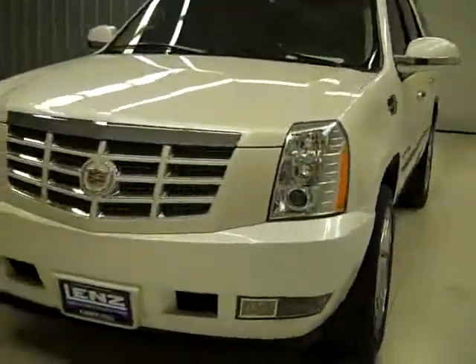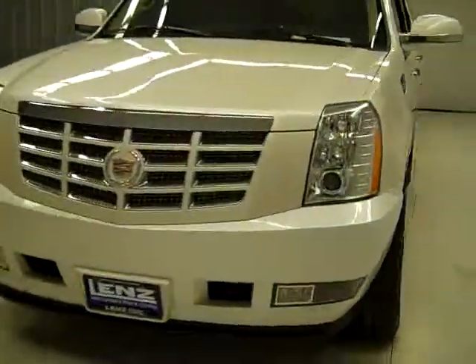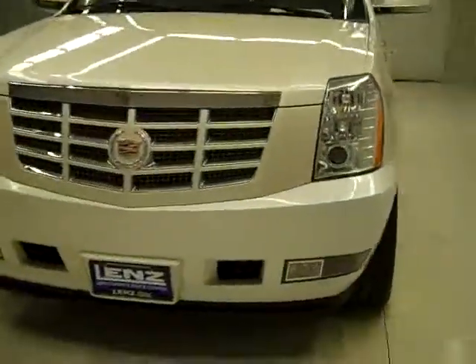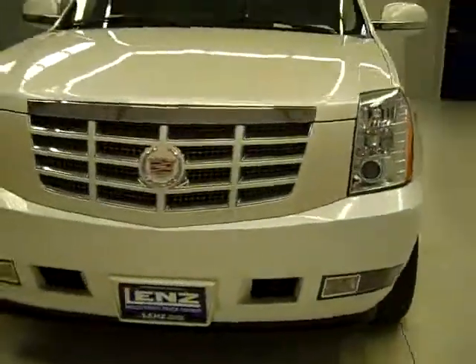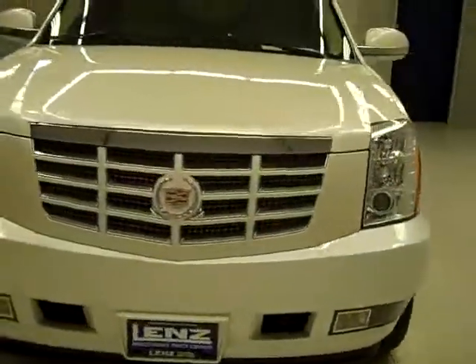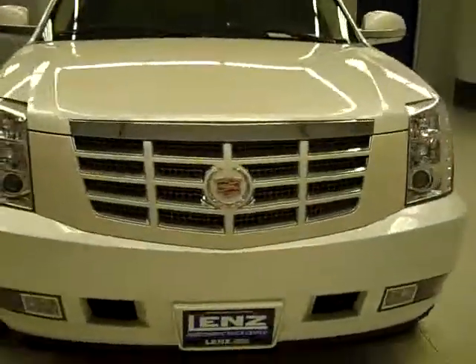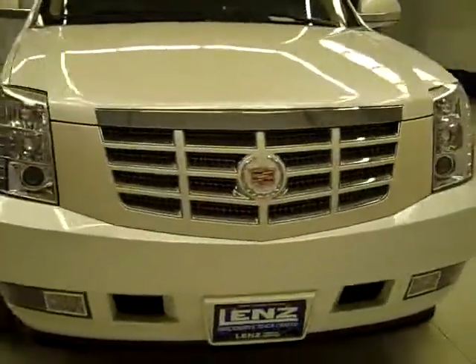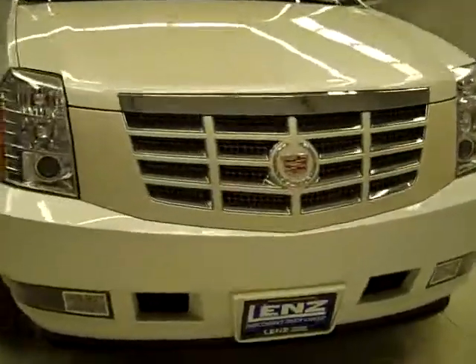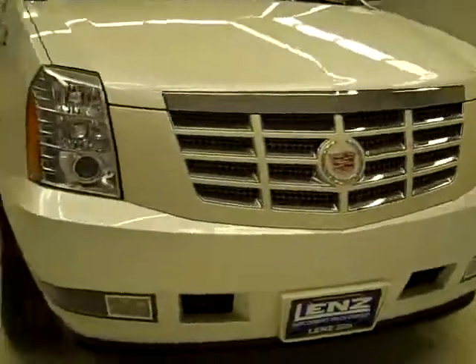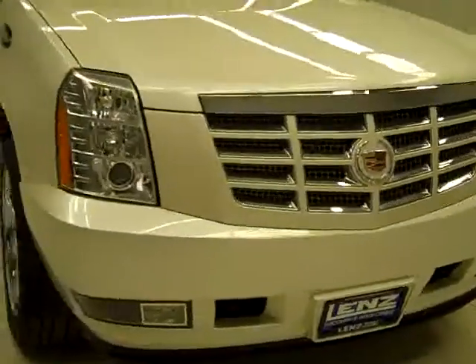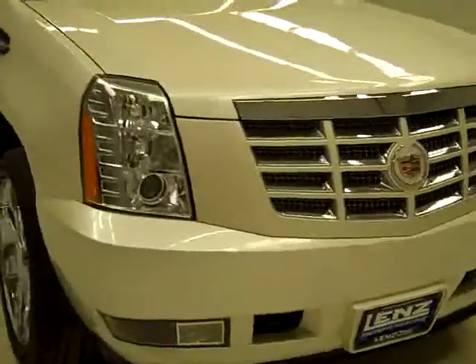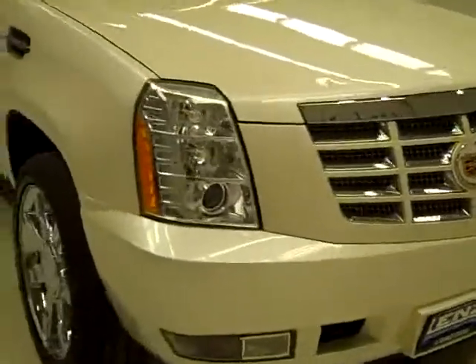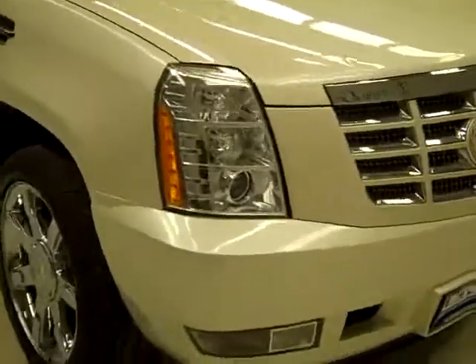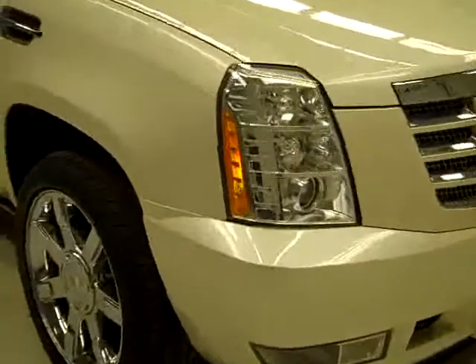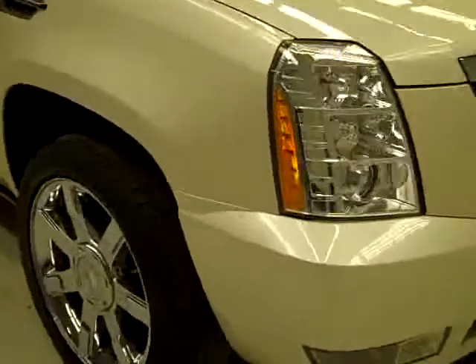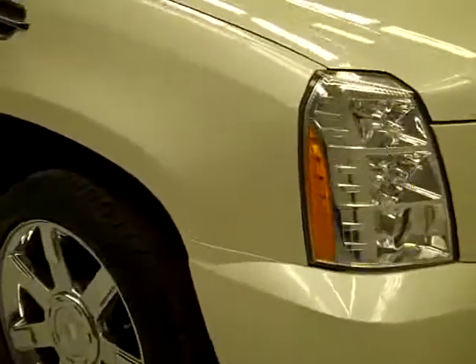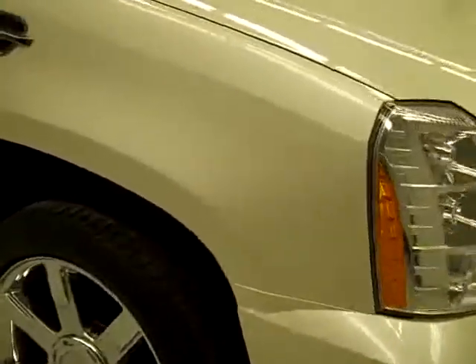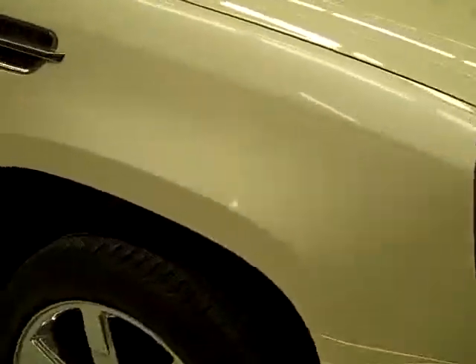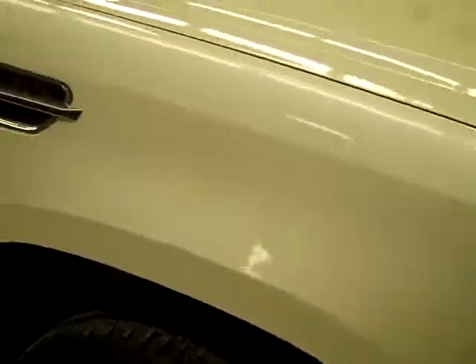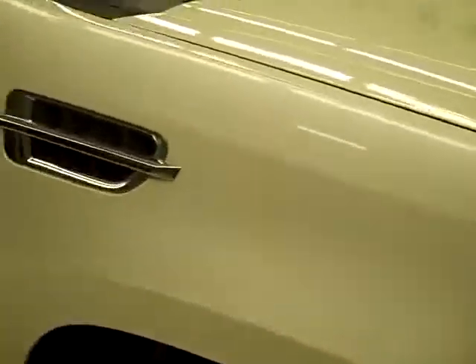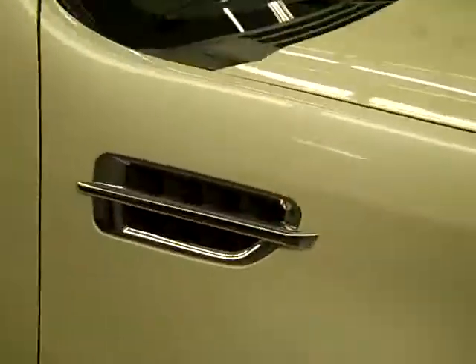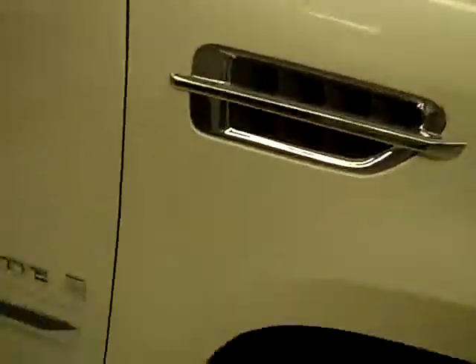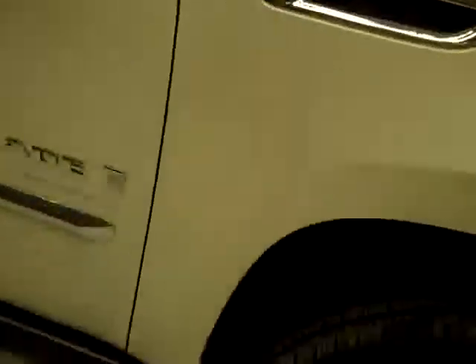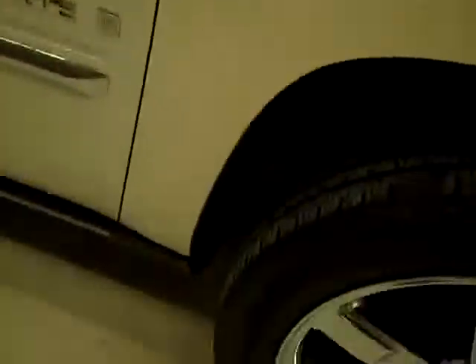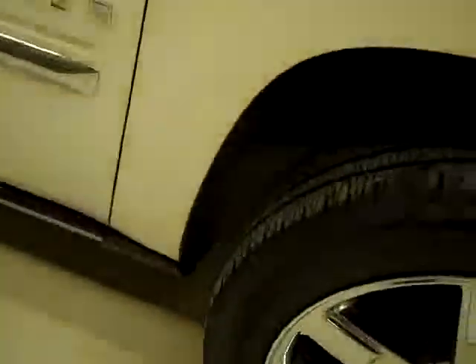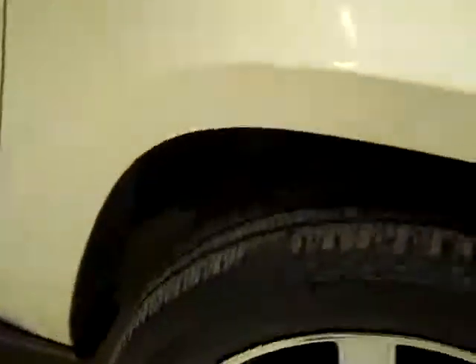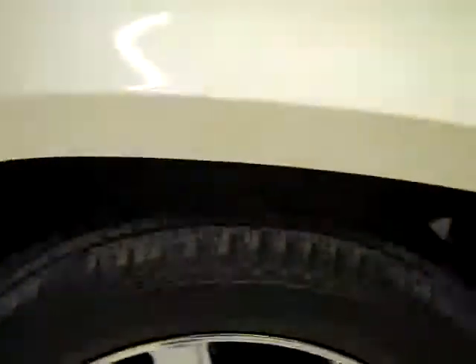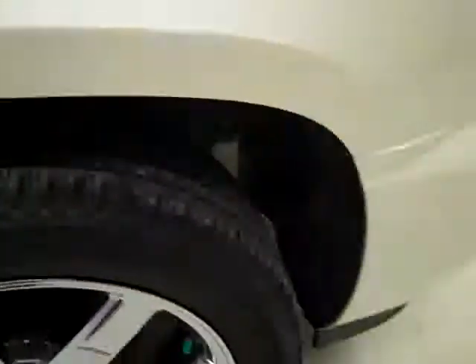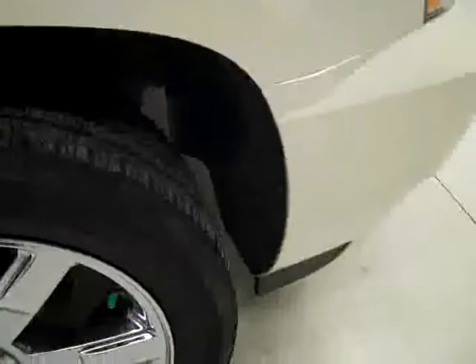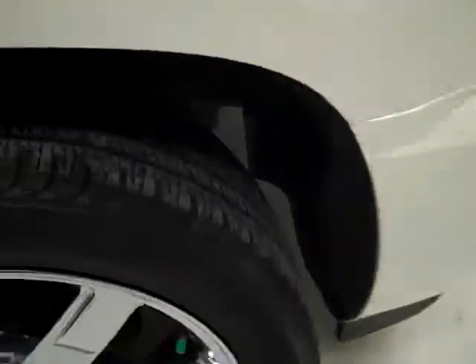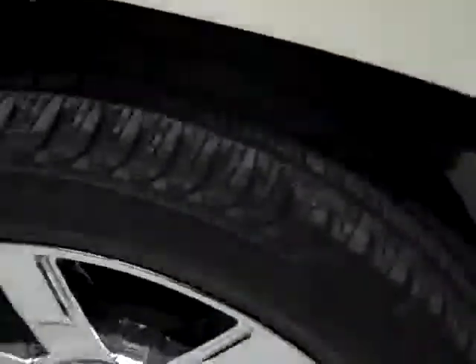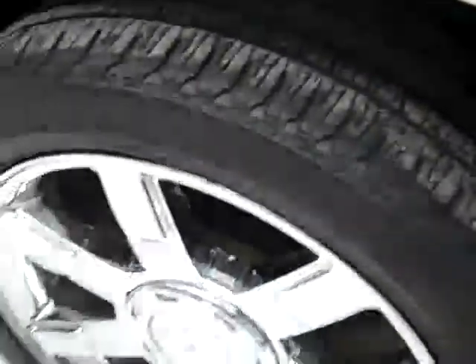This is stock number J1587, a 2008 Cadillac Escalade. Color is white pearl, 64,000 miles, 6.2 liter V8 engine.